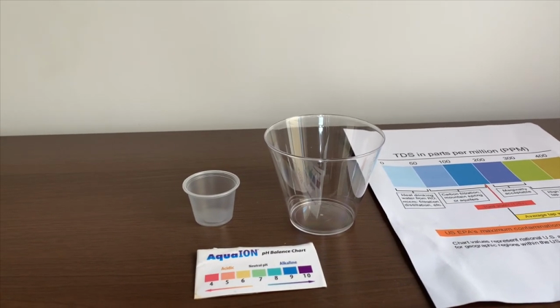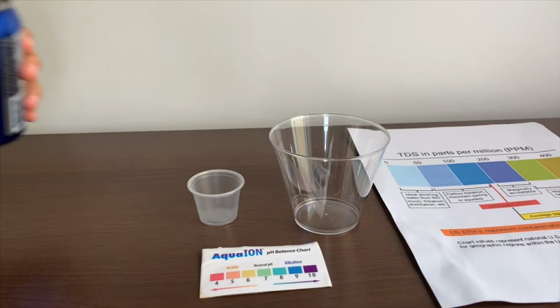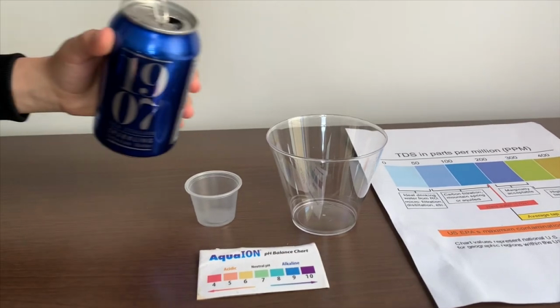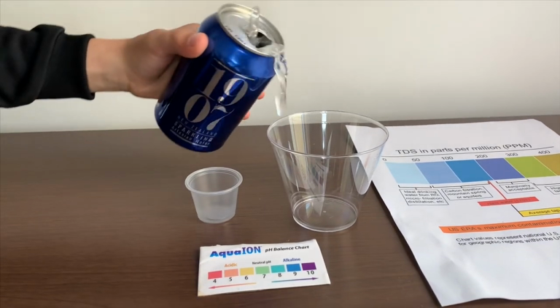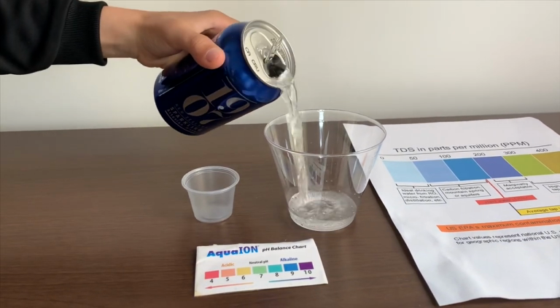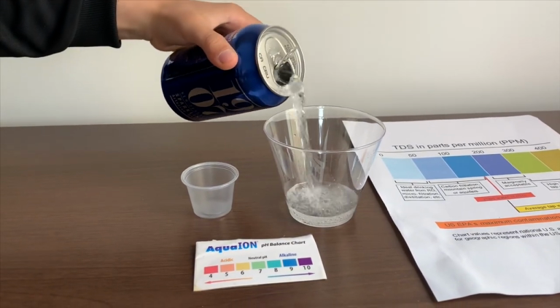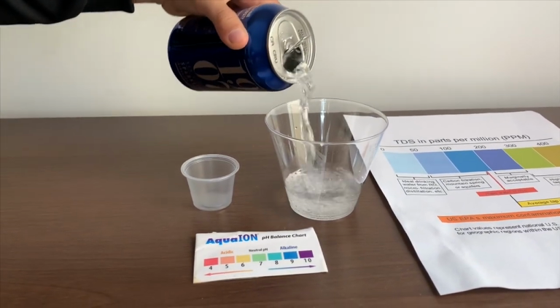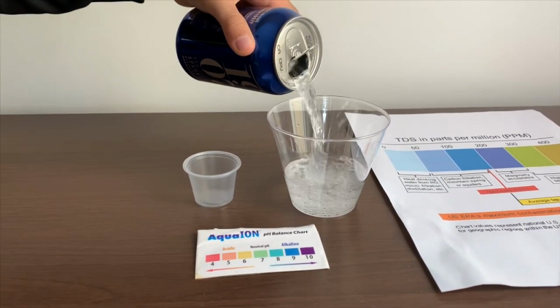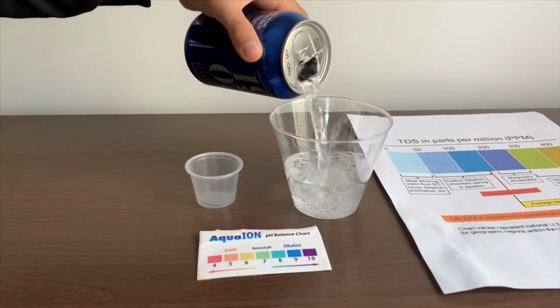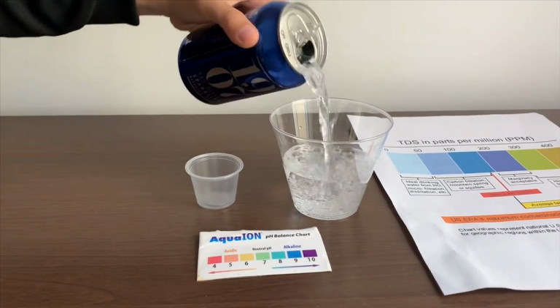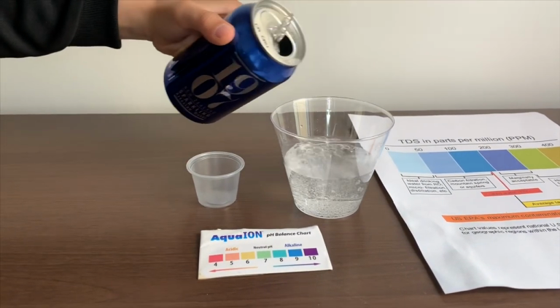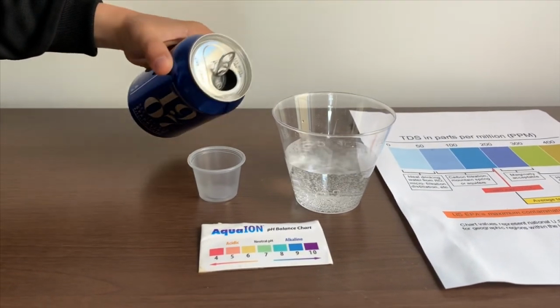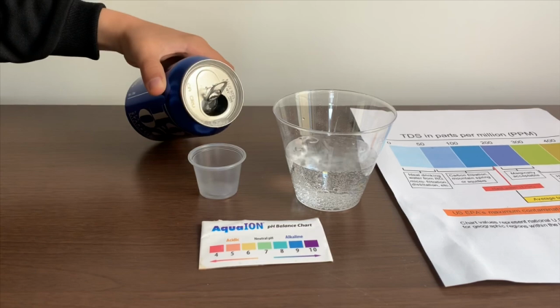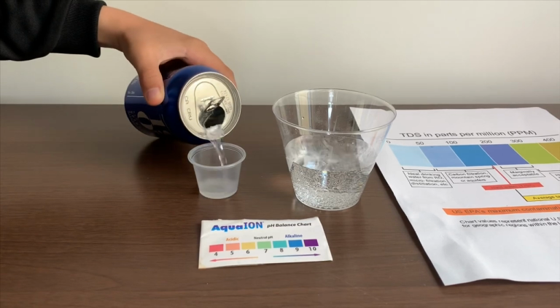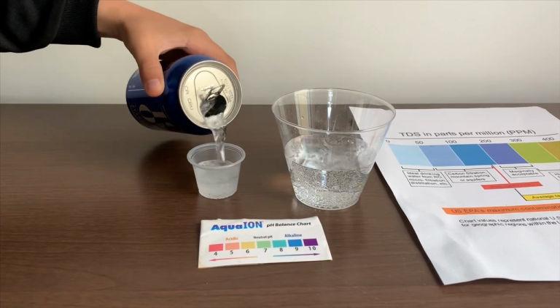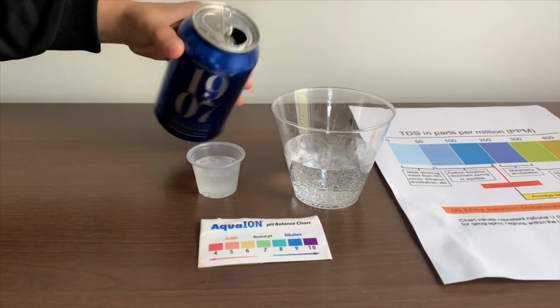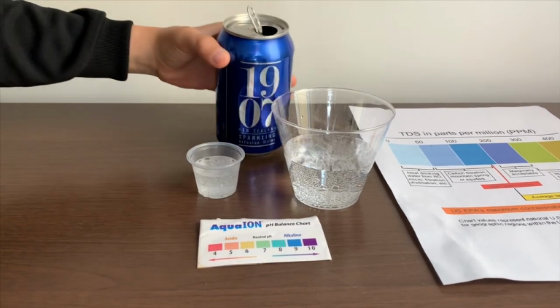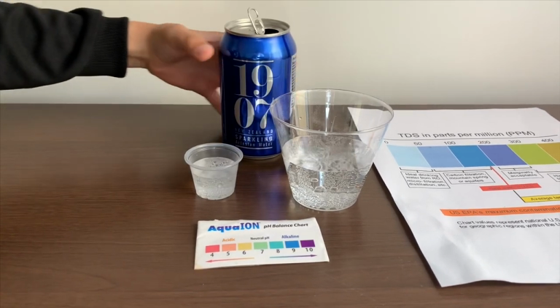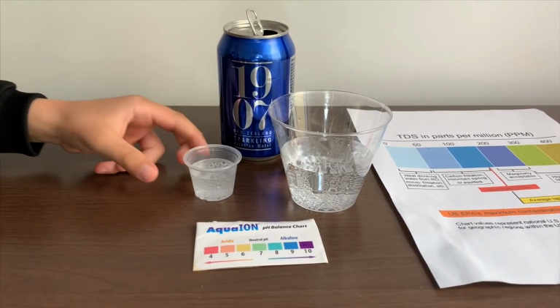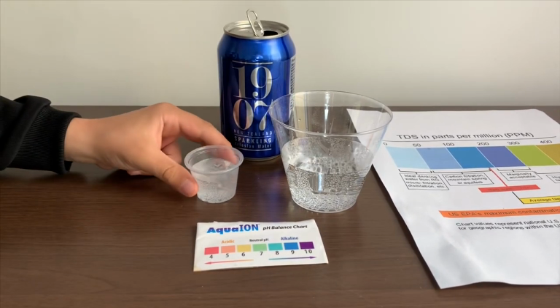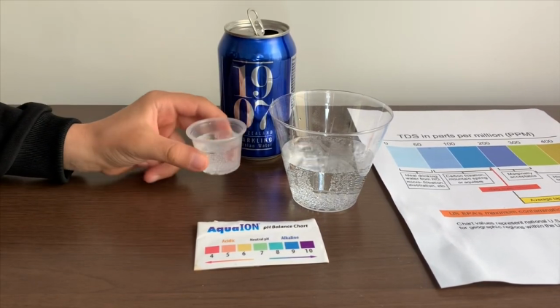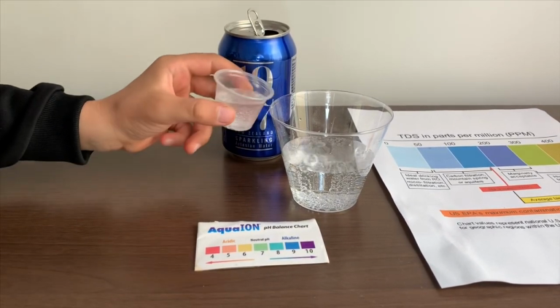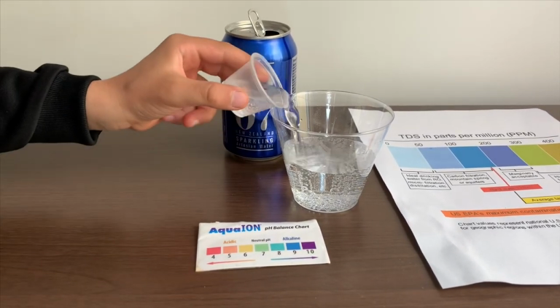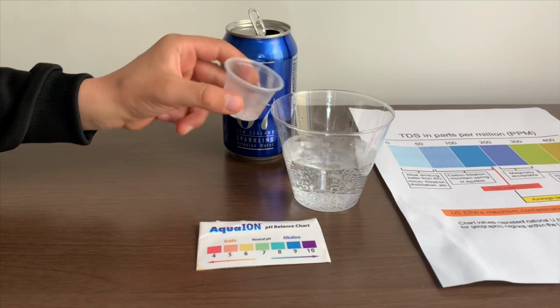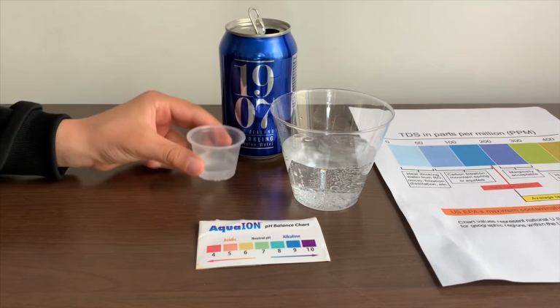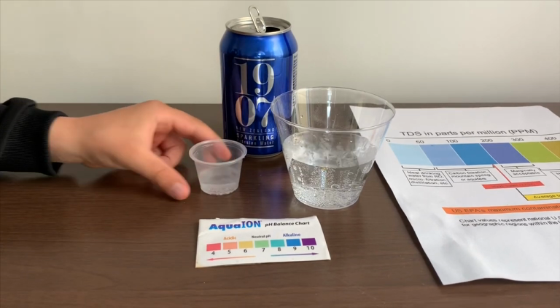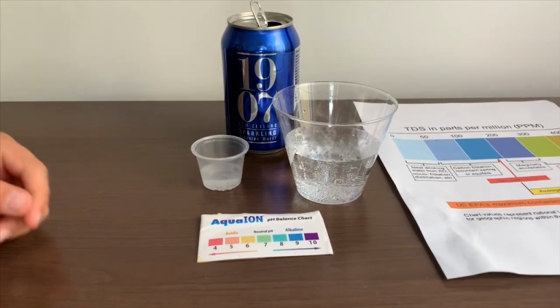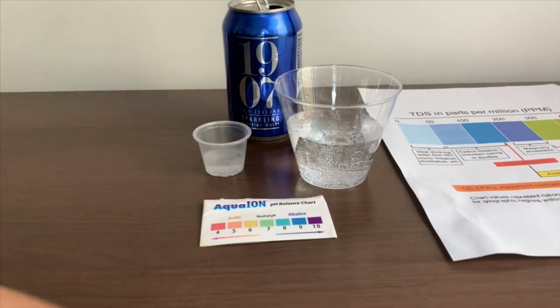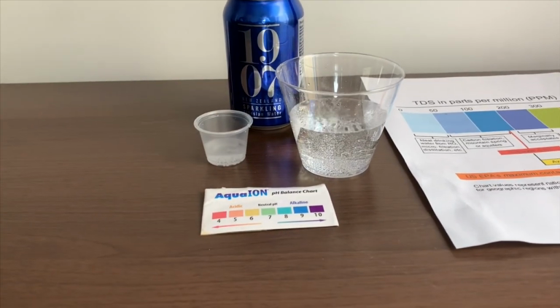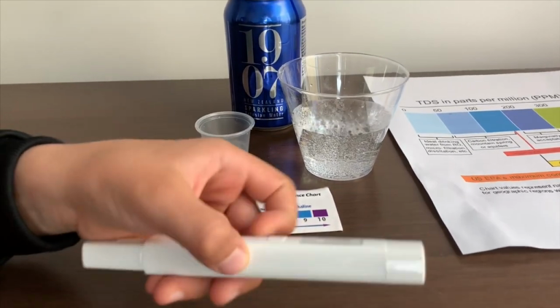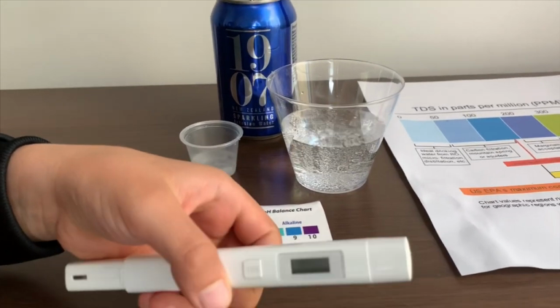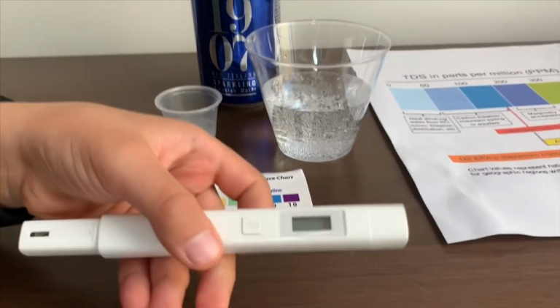Let's pour some water in. This is a little too much for the pH cup. Let's pour some back into the TDS cup.